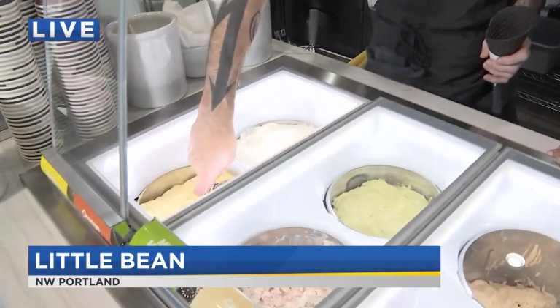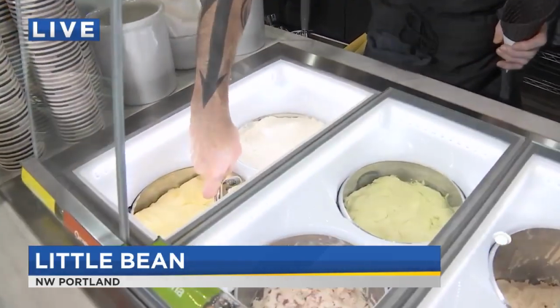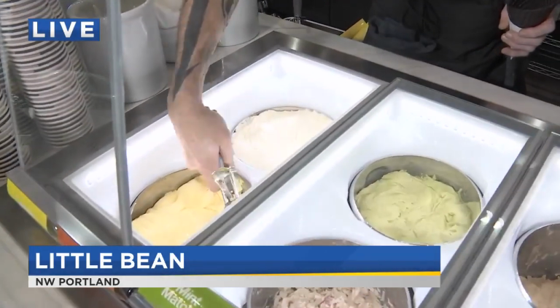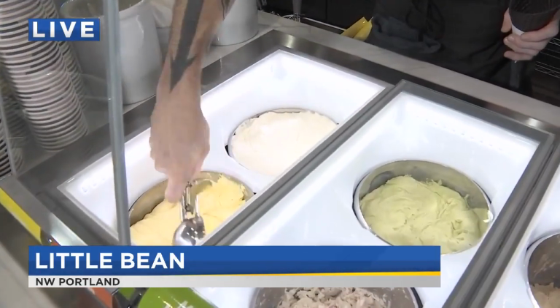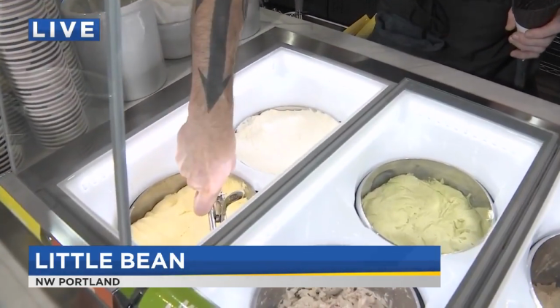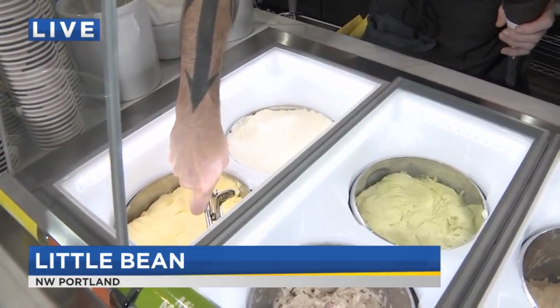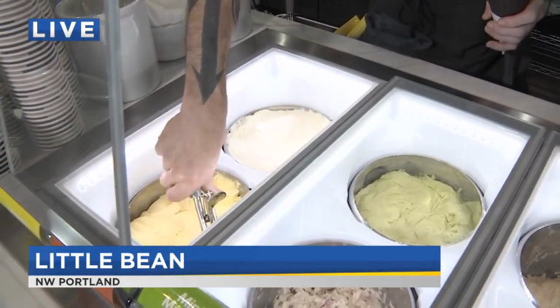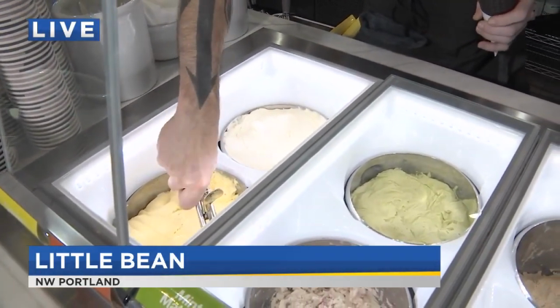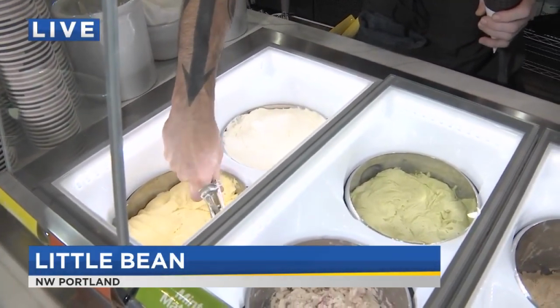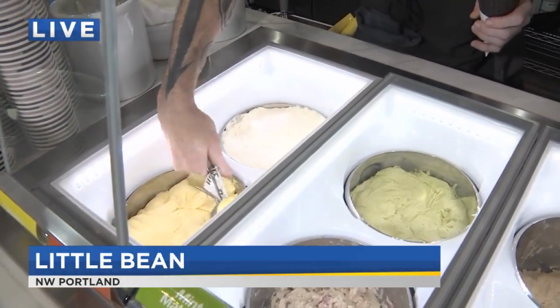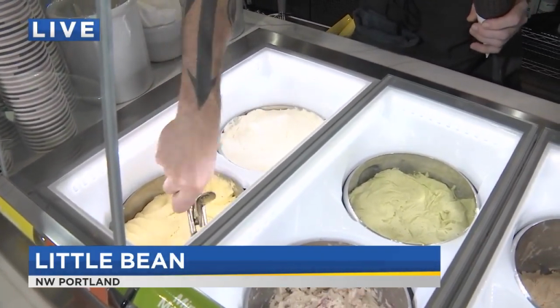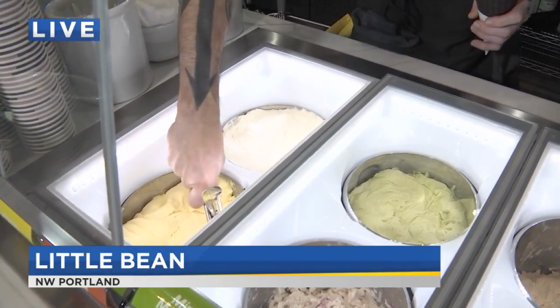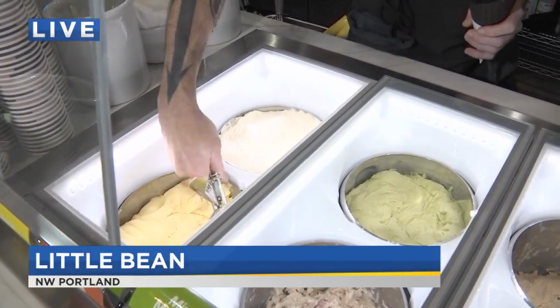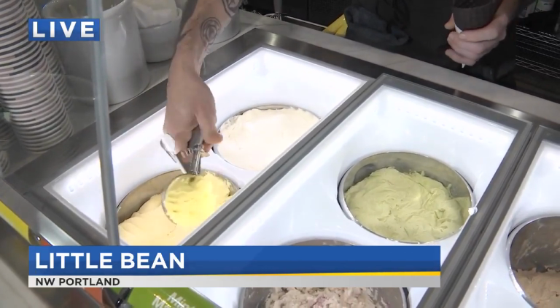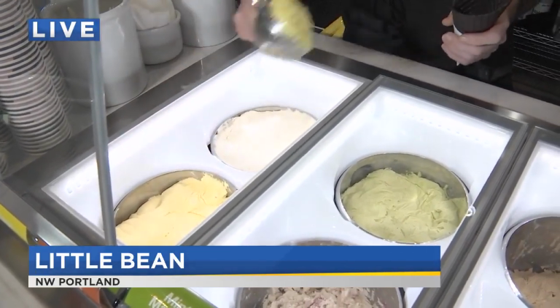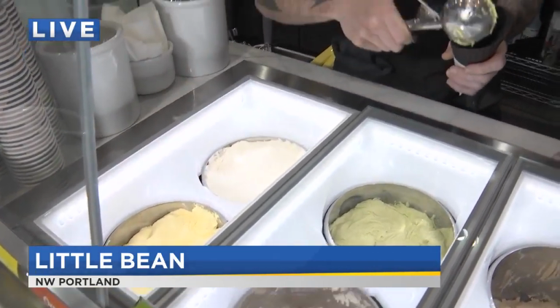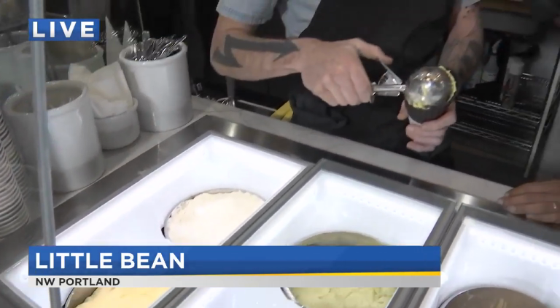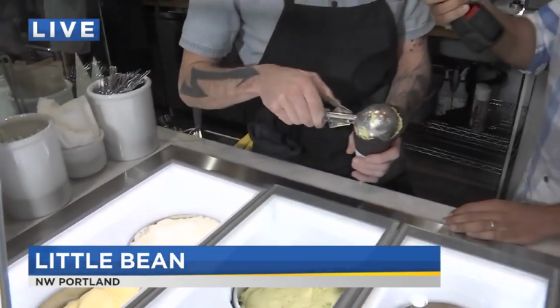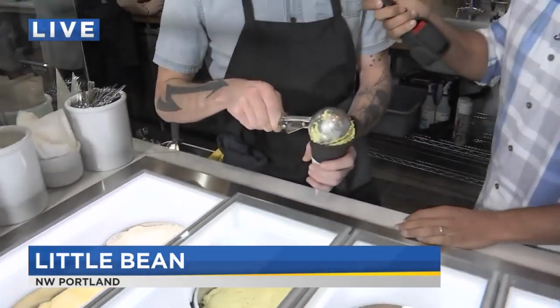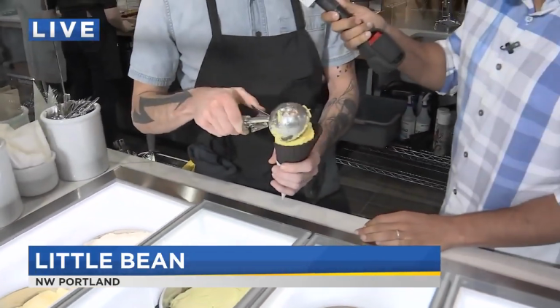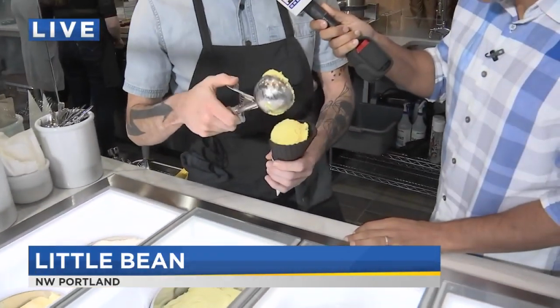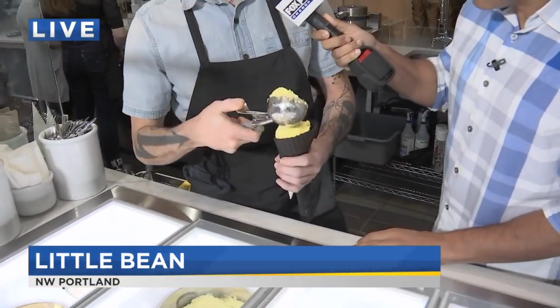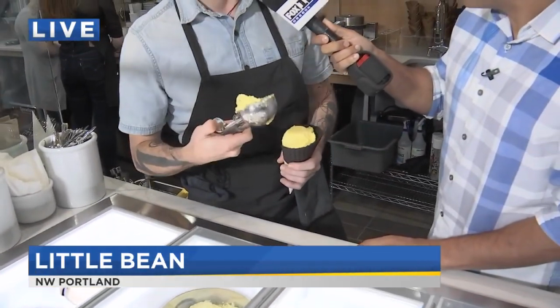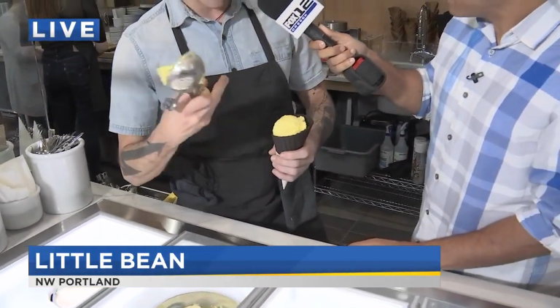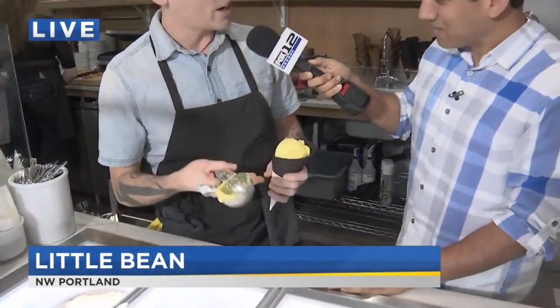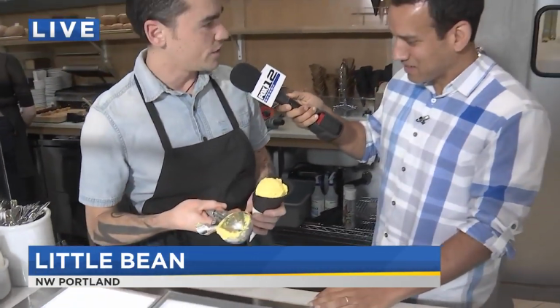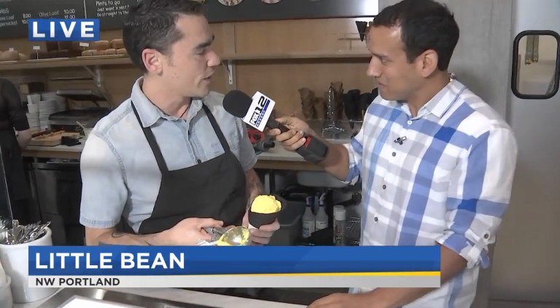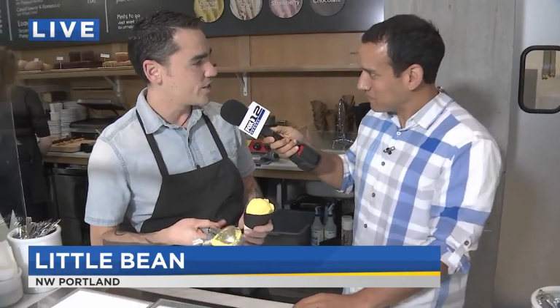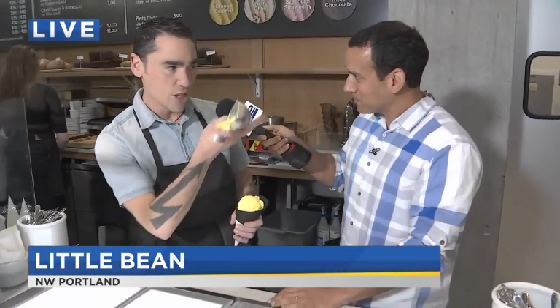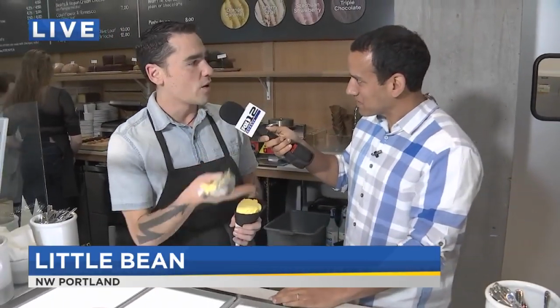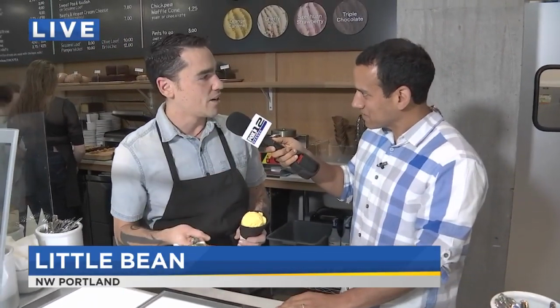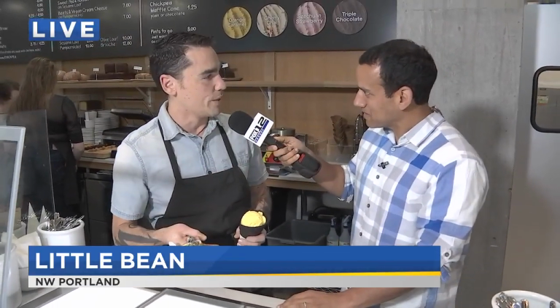Essentially, we soak and grind our chickpeas and milk them like you do a soy milk or an almond milk, something like that. We go through the pasteurization process, add our different flavors, and spin it right here at Little Bean.